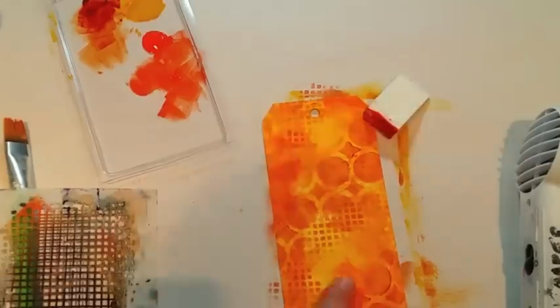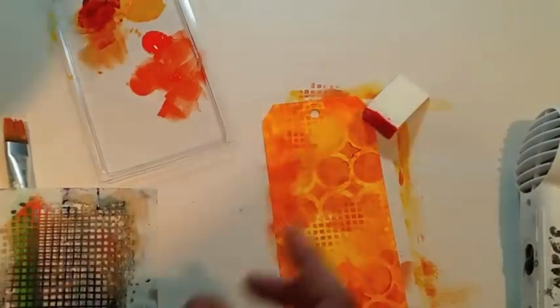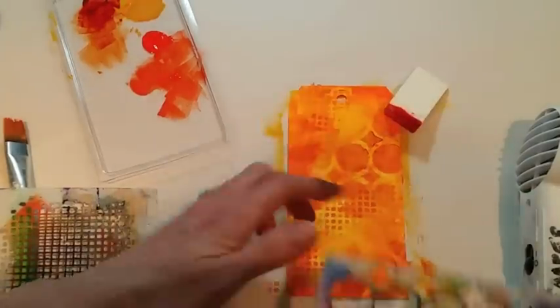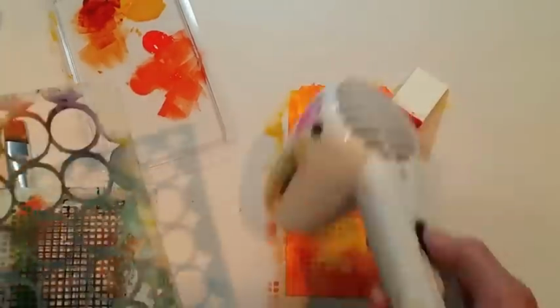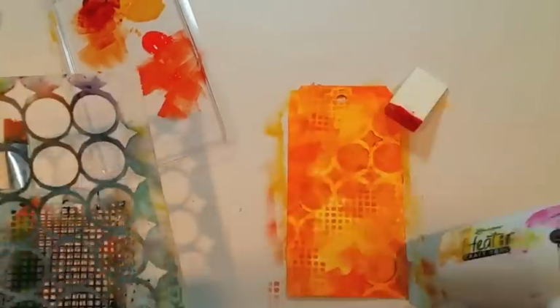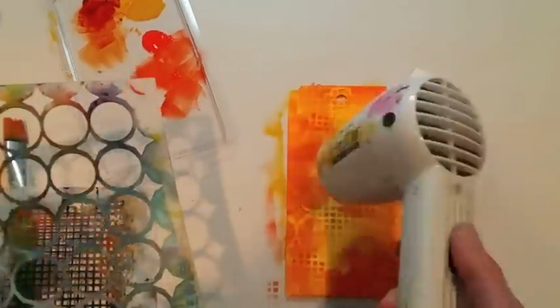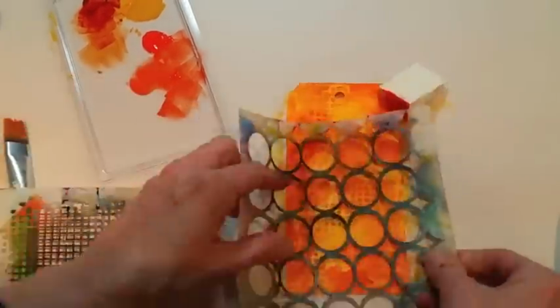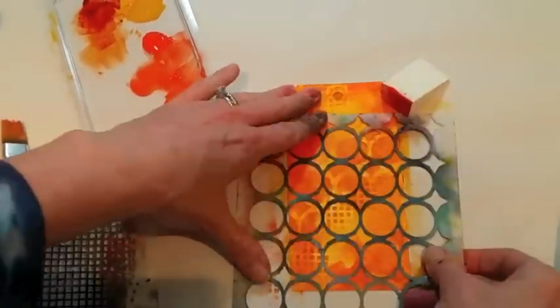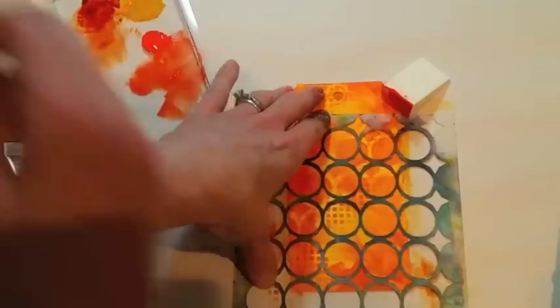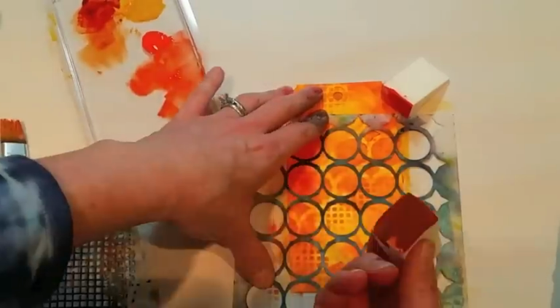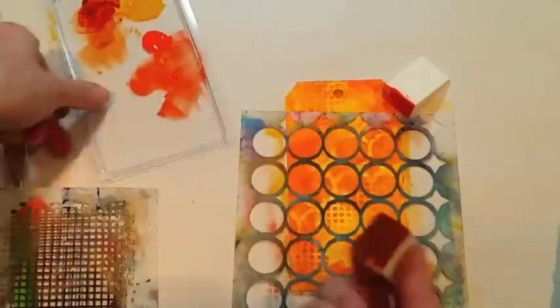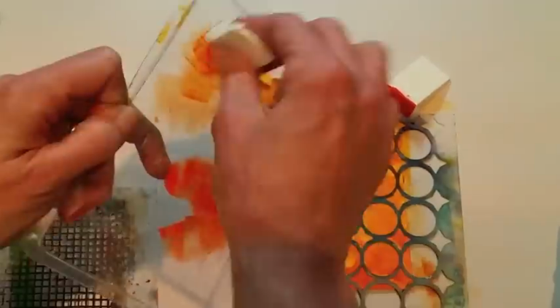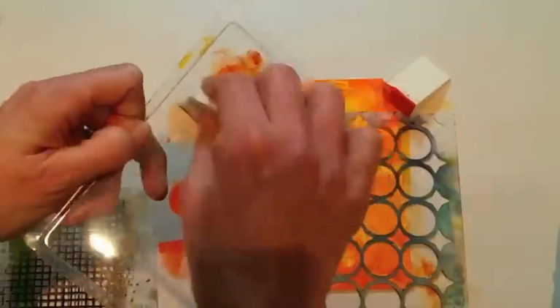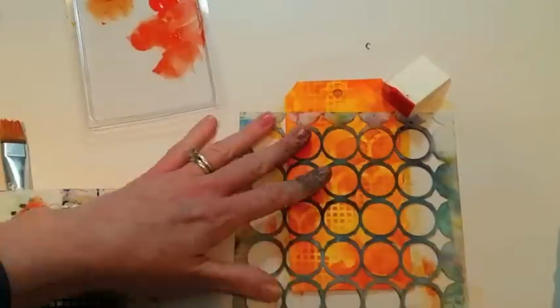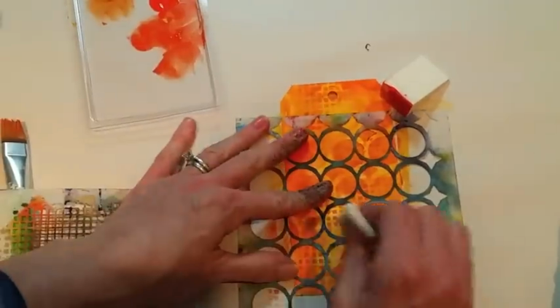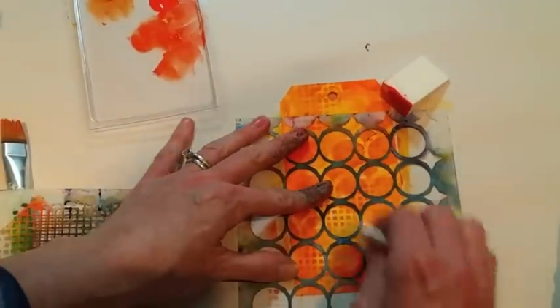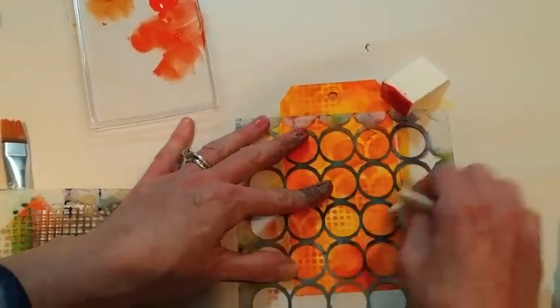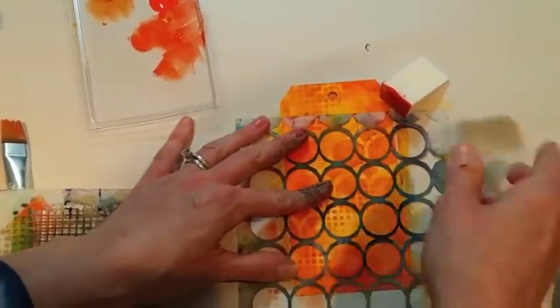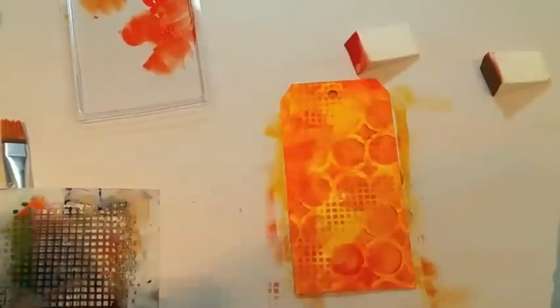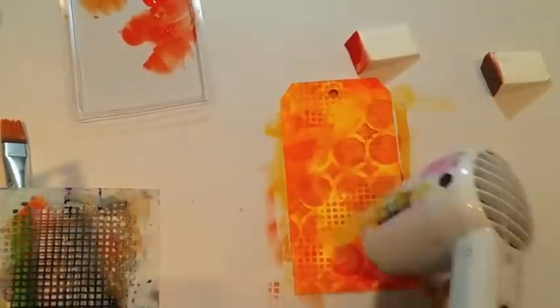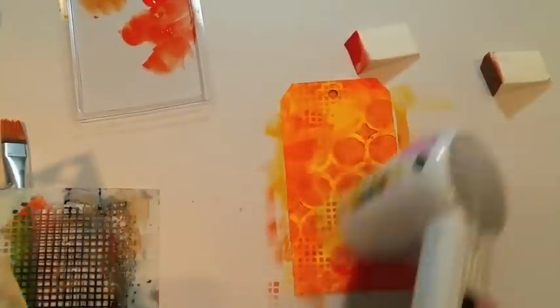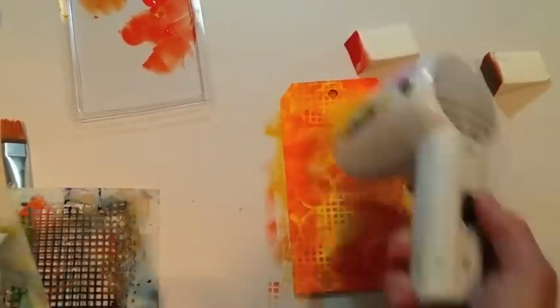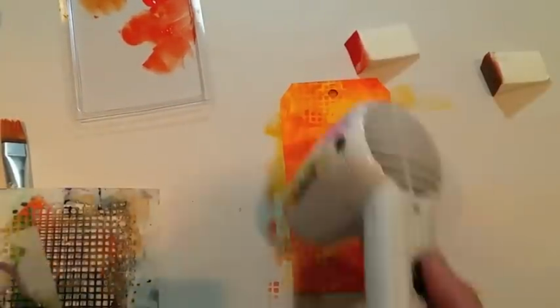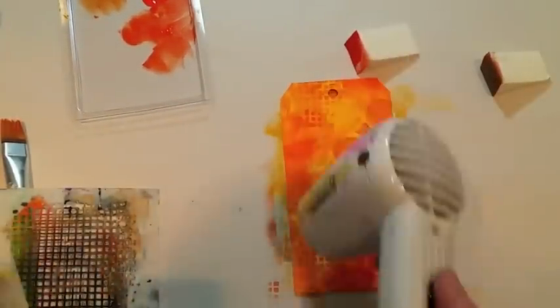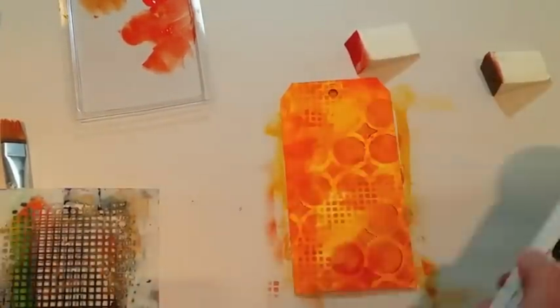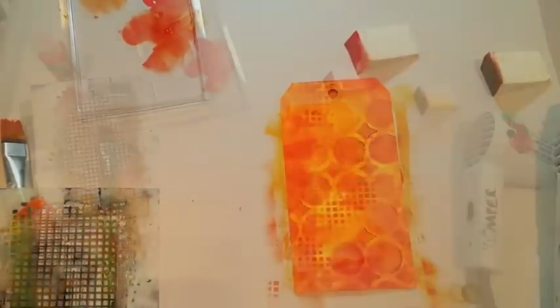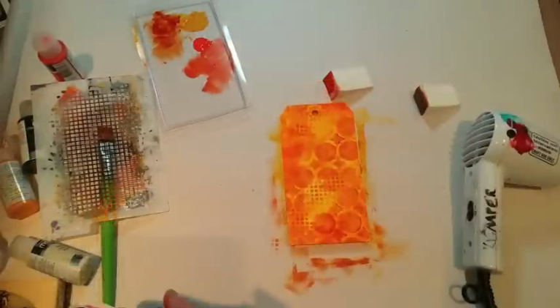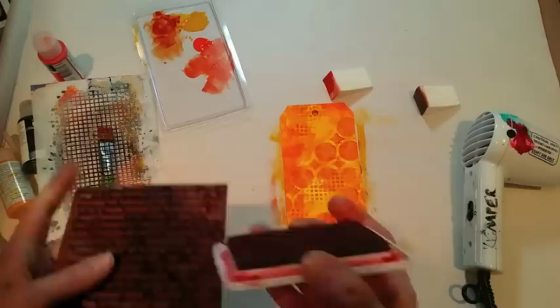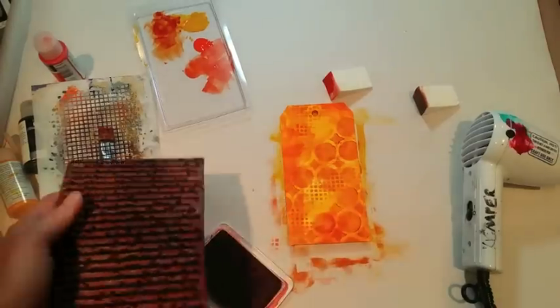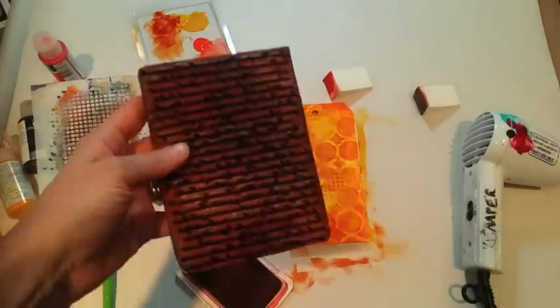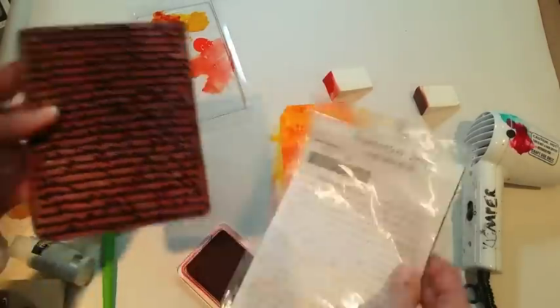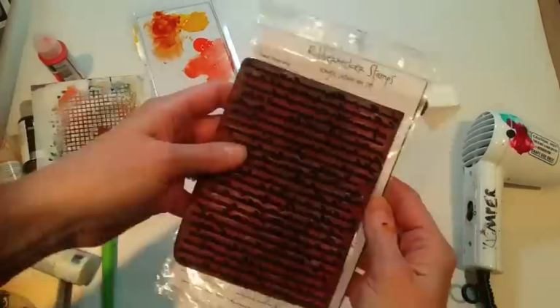I'm just adding a little bit of color around the edges. There was one area that I didn't like, so I went ahead and brought back that circle stencil and covered up my little glitch.